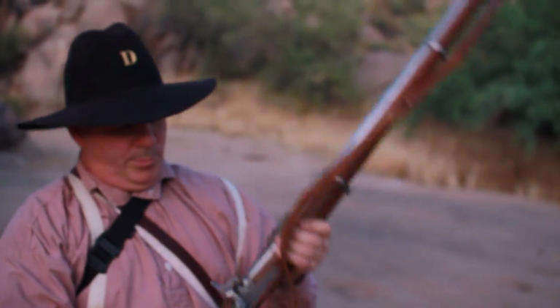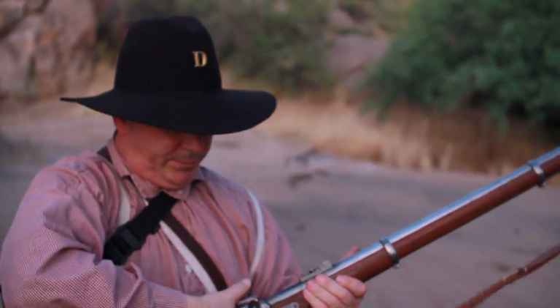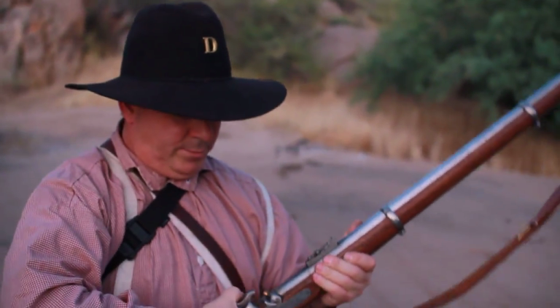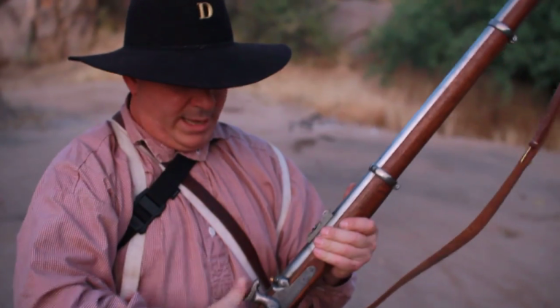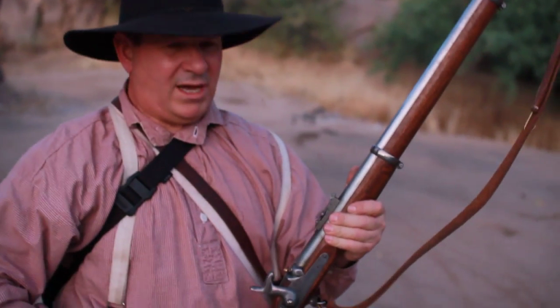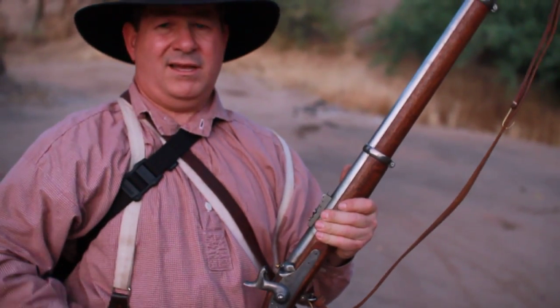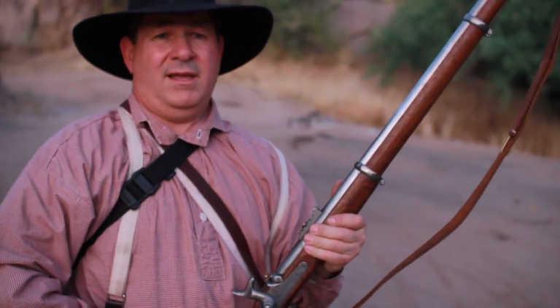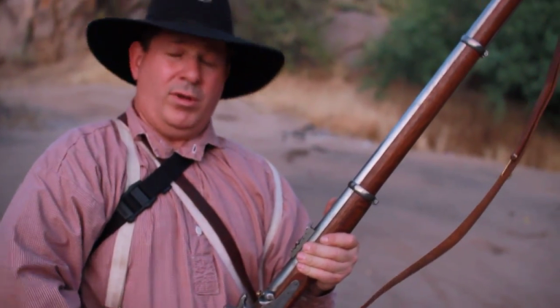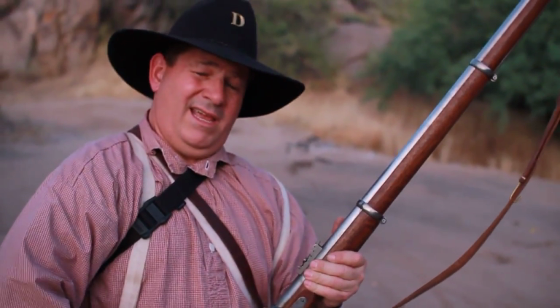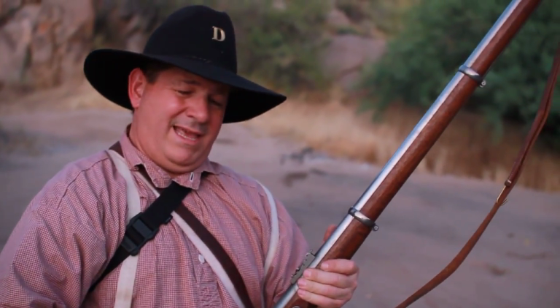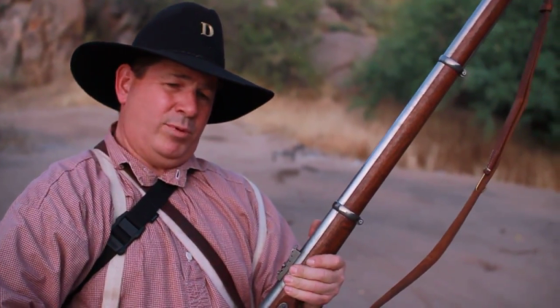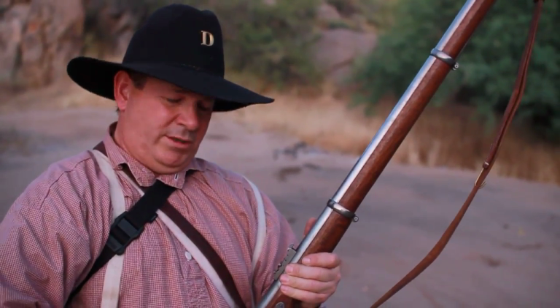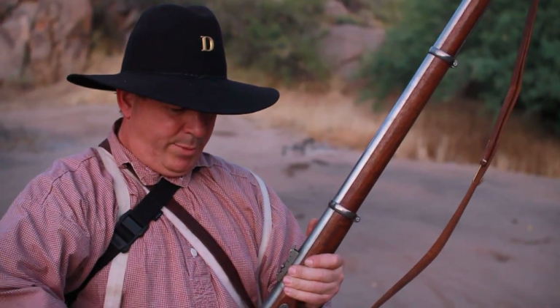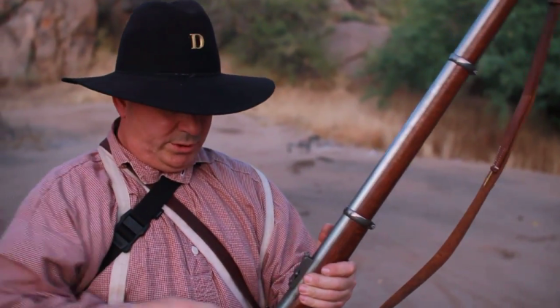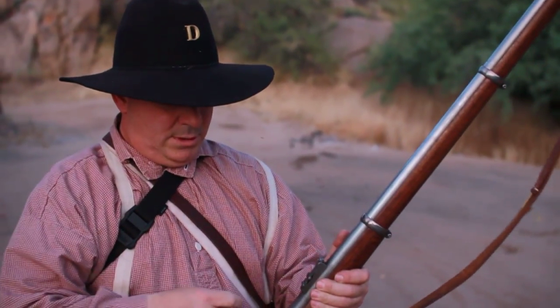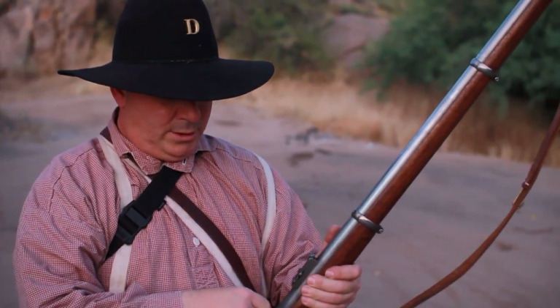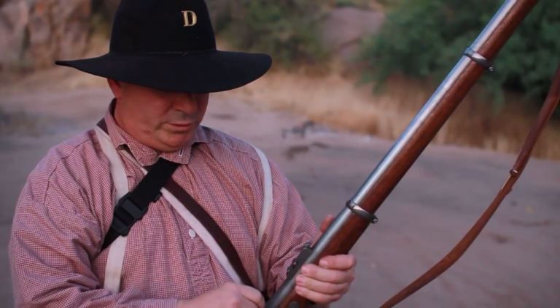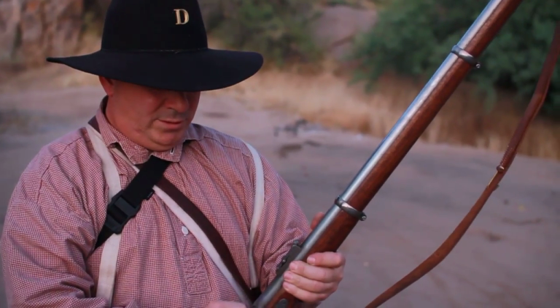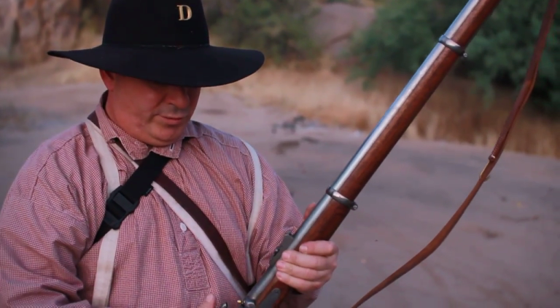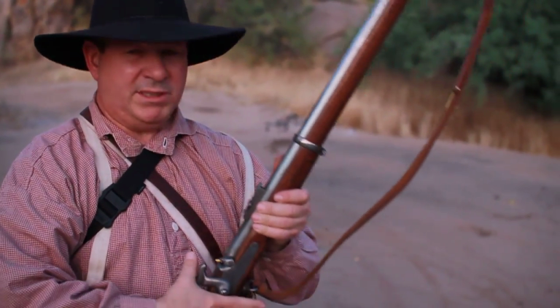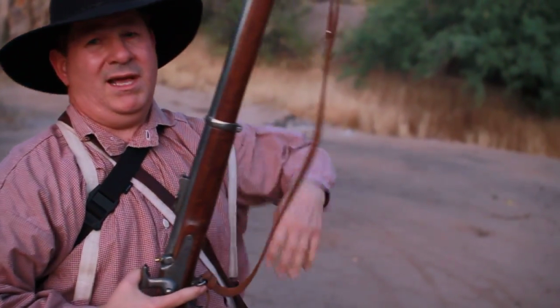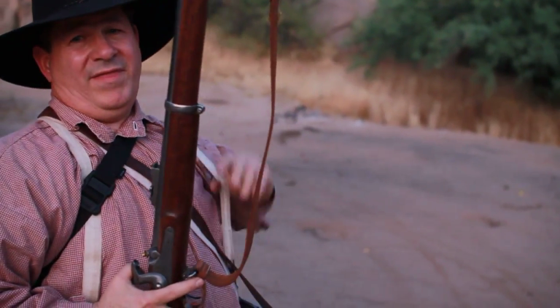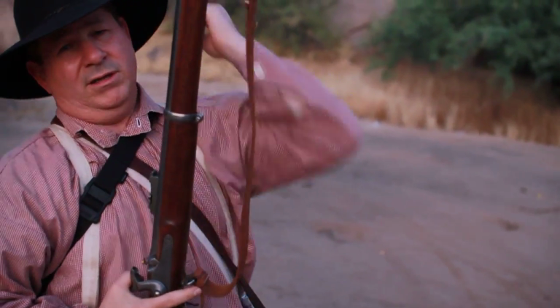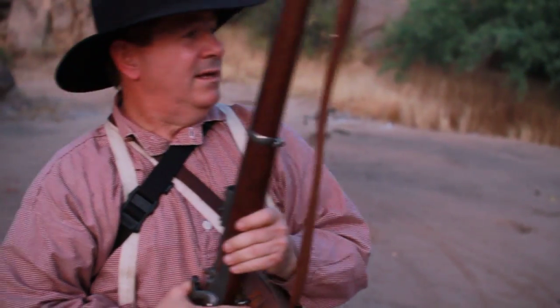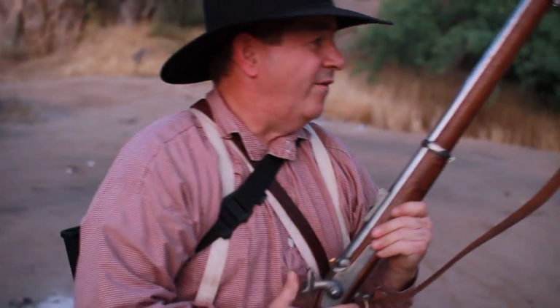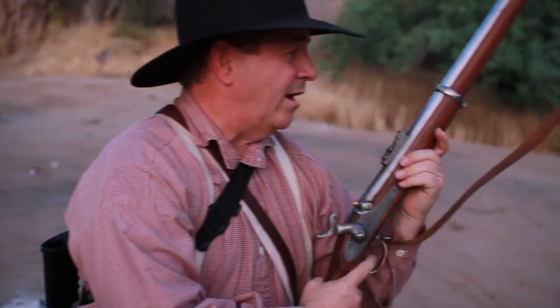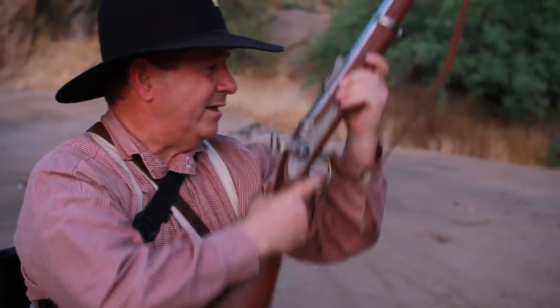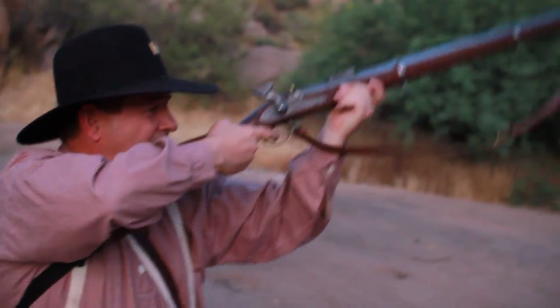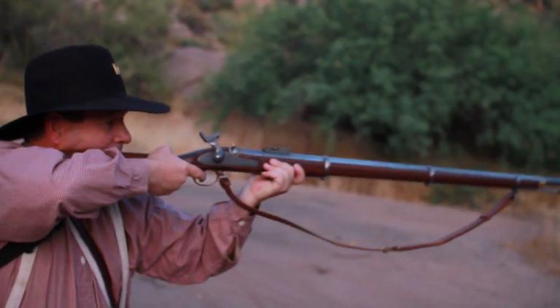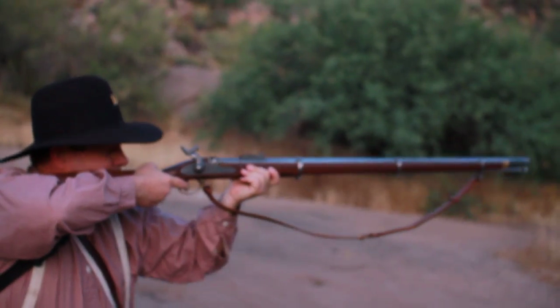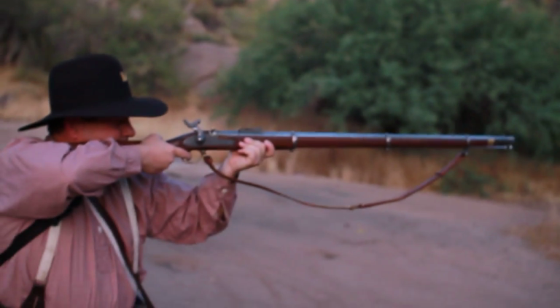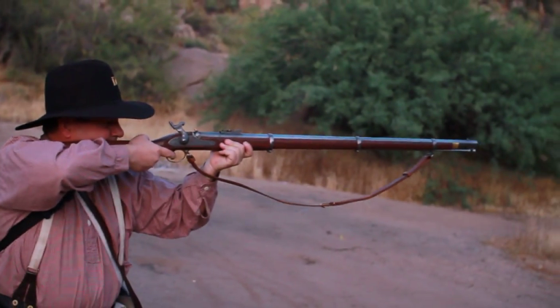Pull up the gun, go to half cock, pull out a cap which is in your cap pouch. A good soldier could do this three times a minute. I'm not that good. Find your target. Ready, aim, fire.